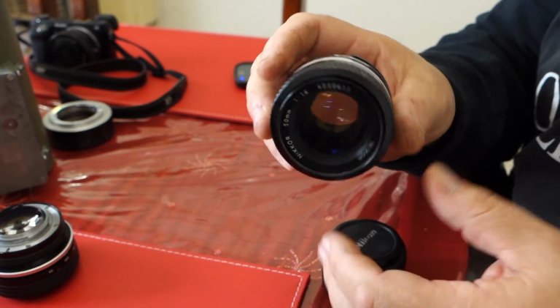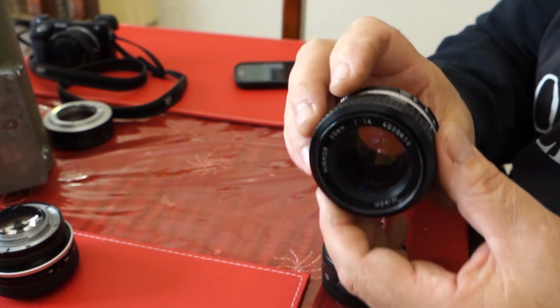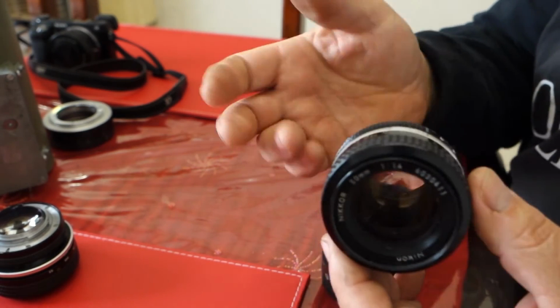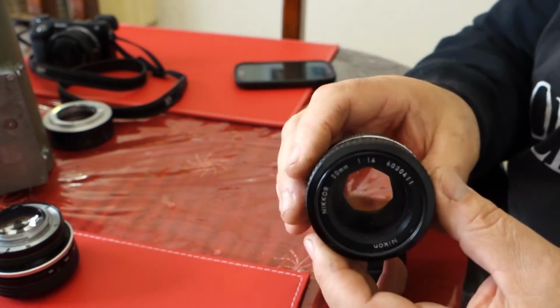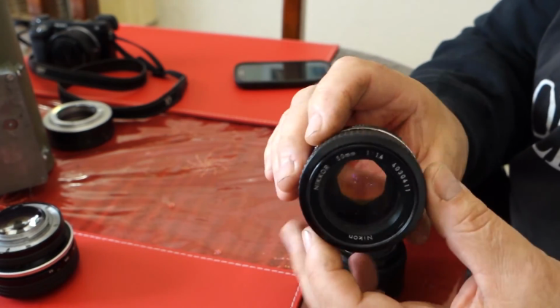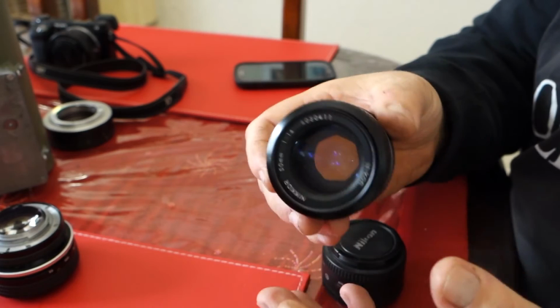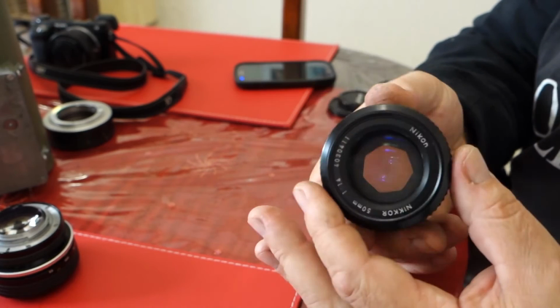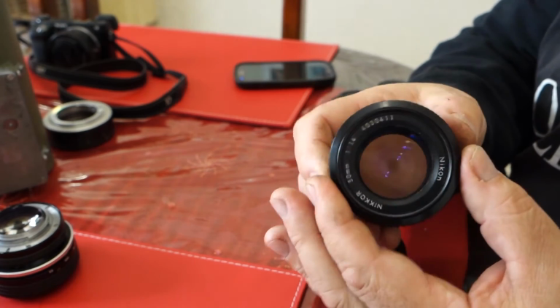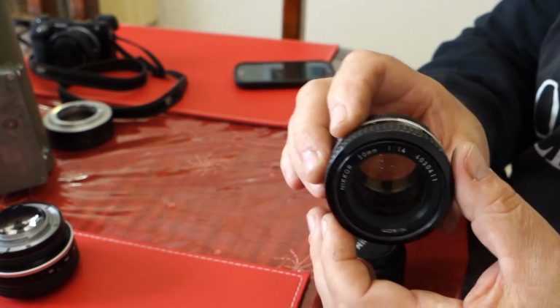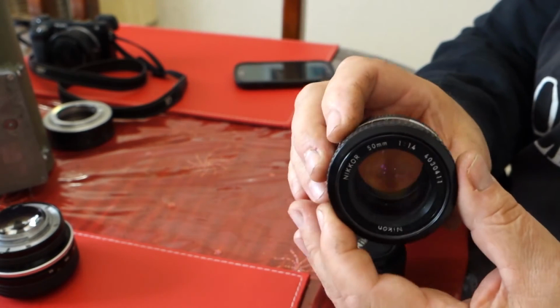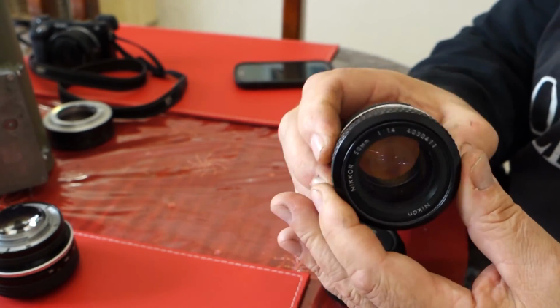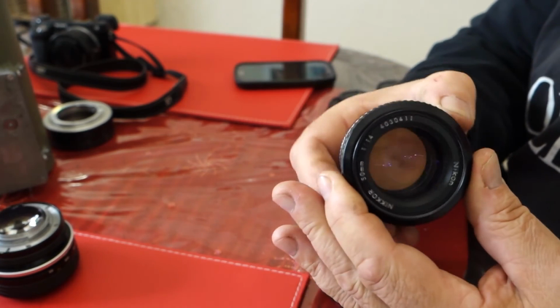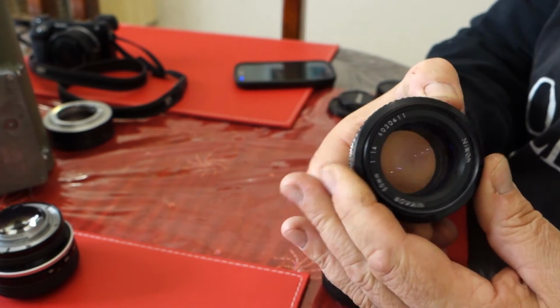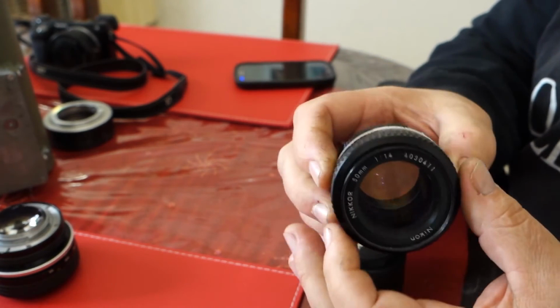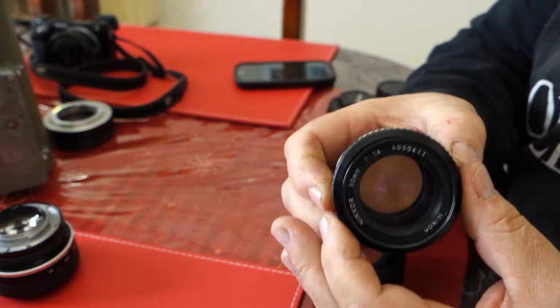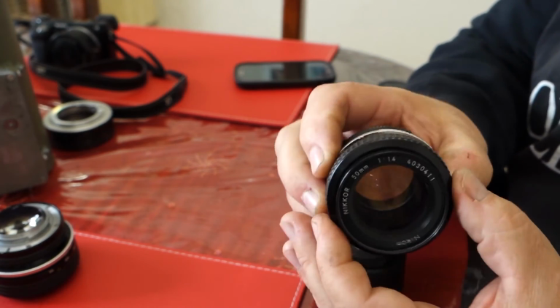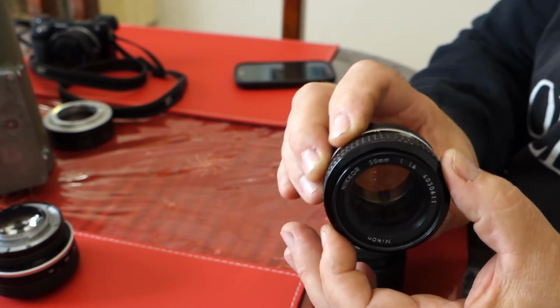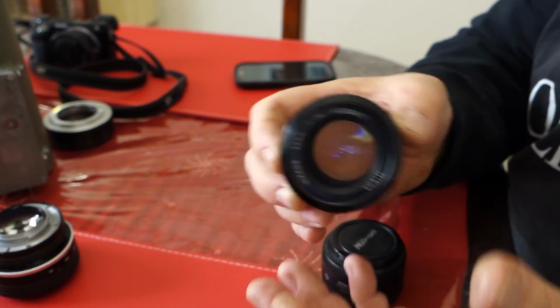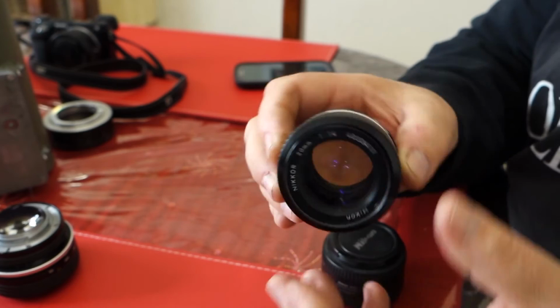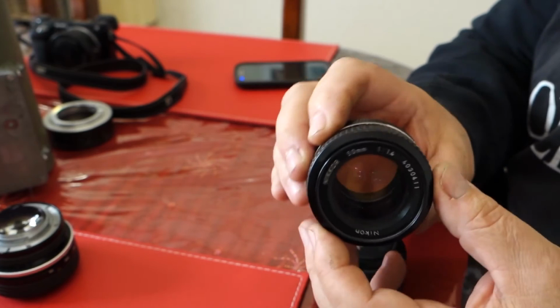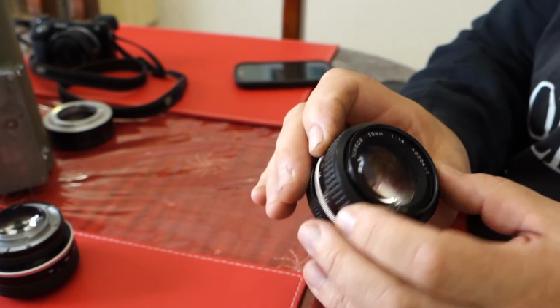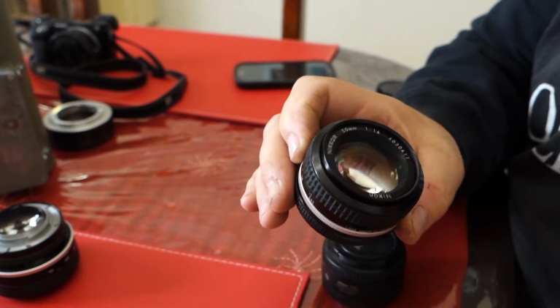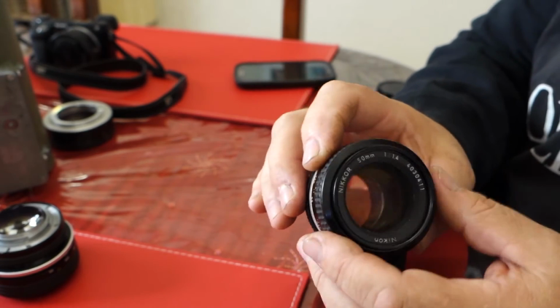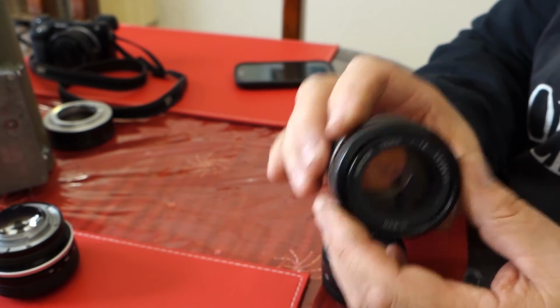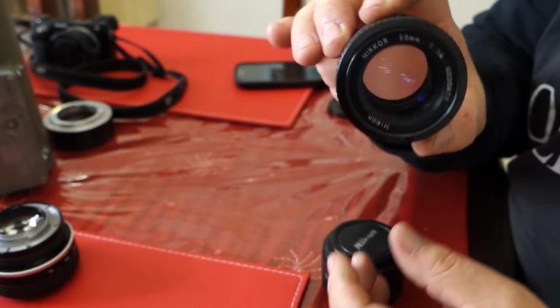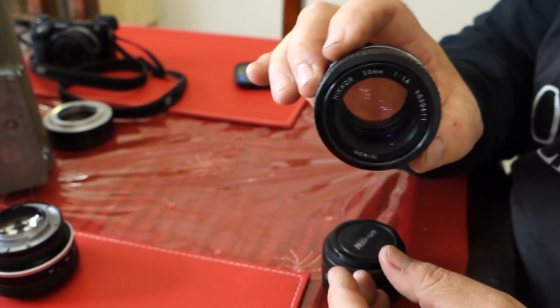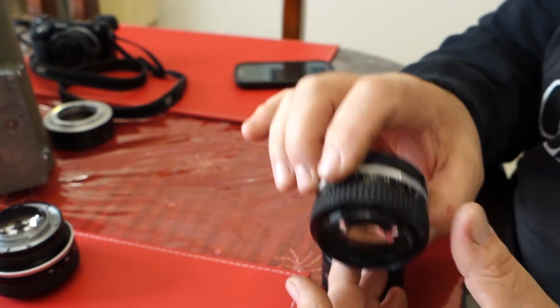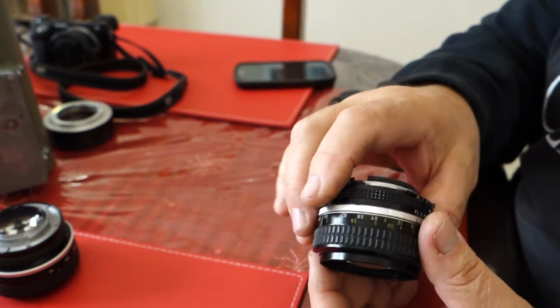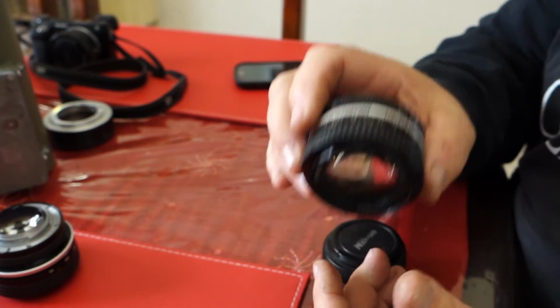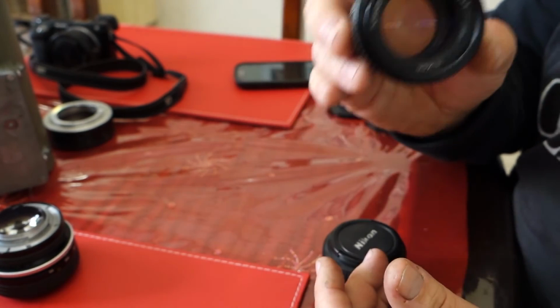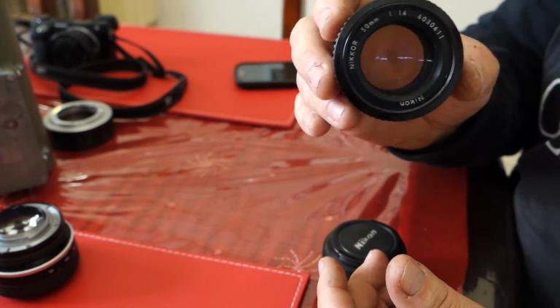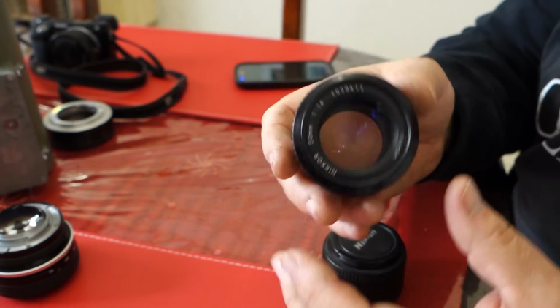Try very, very hard to get an f1.4 lens. The brand doesn't matter — you could get an Olympus one, a Pentax, Canon, Nikon, whatever you like — but try to get an f1.4 lens. Very, very important.